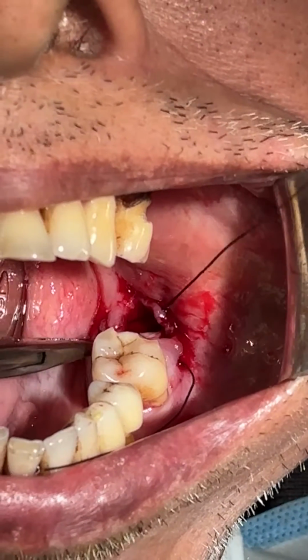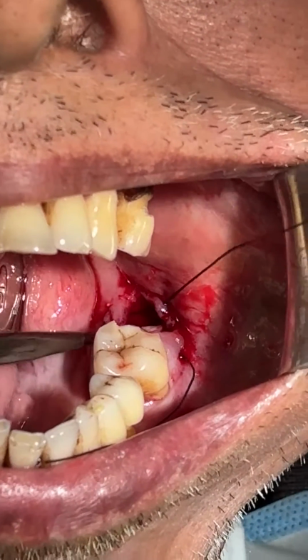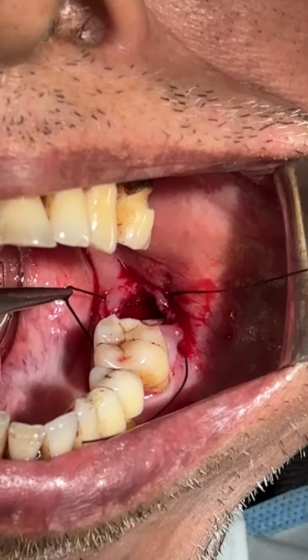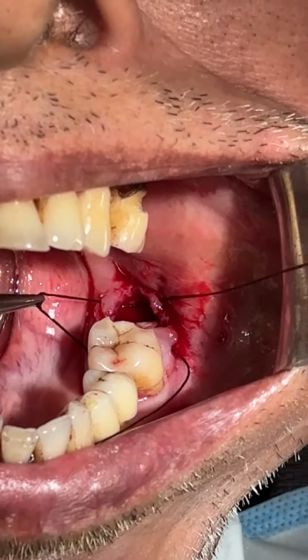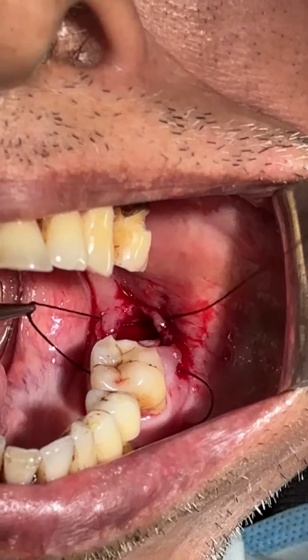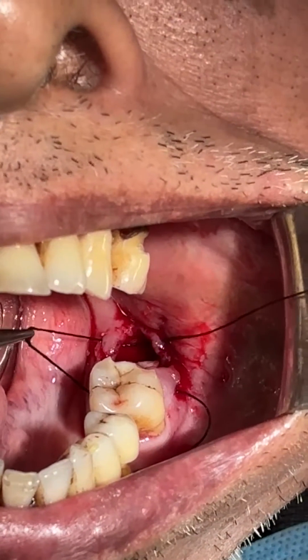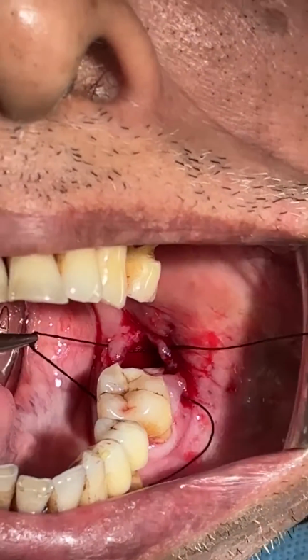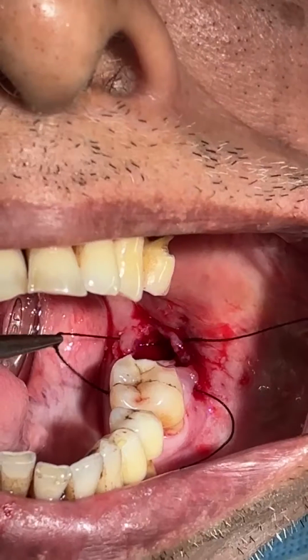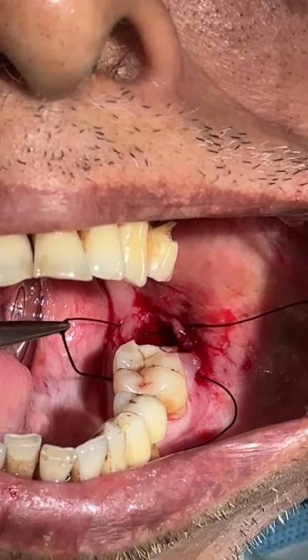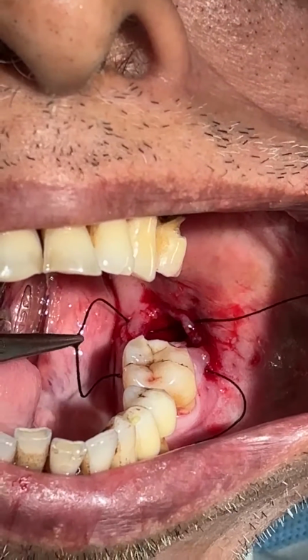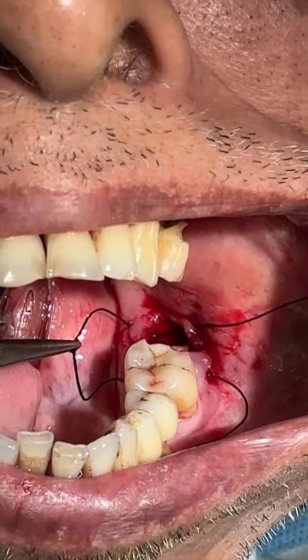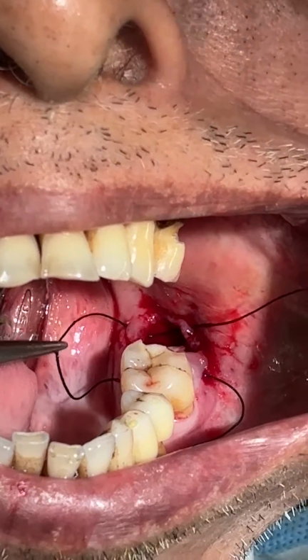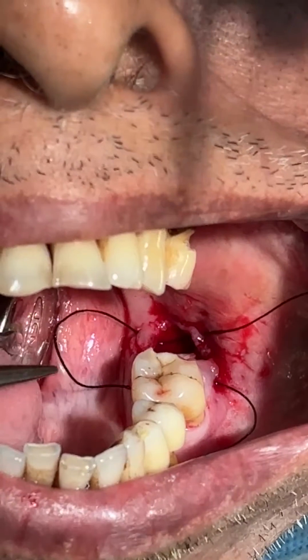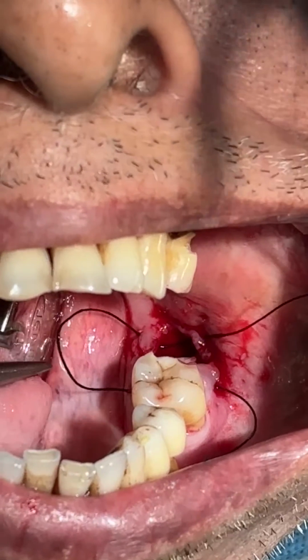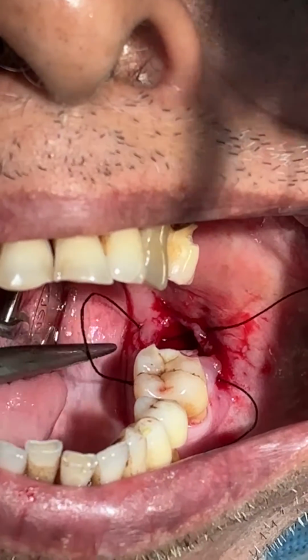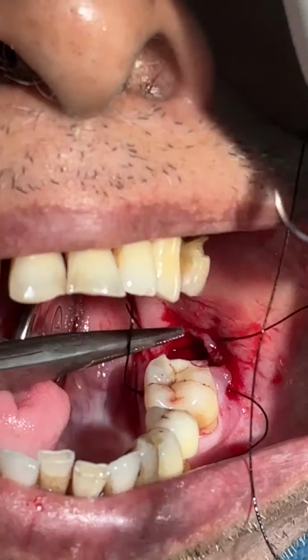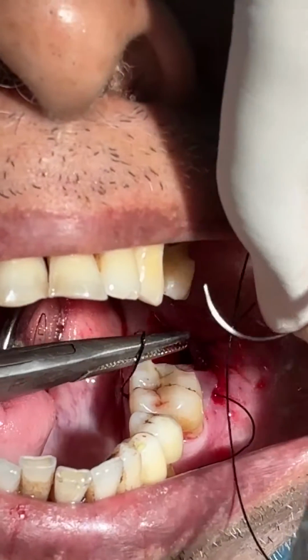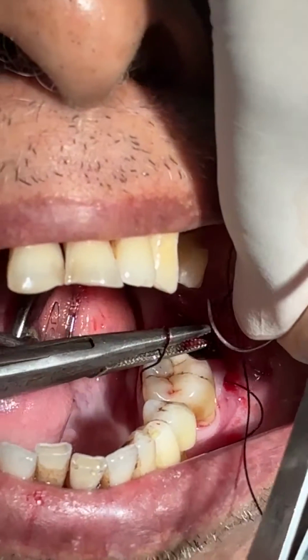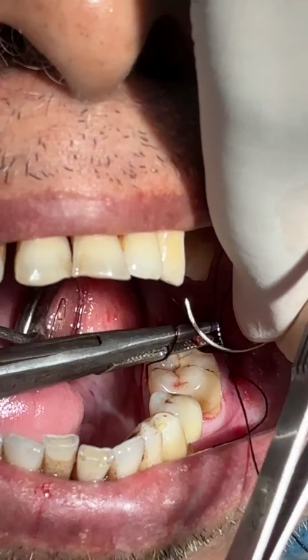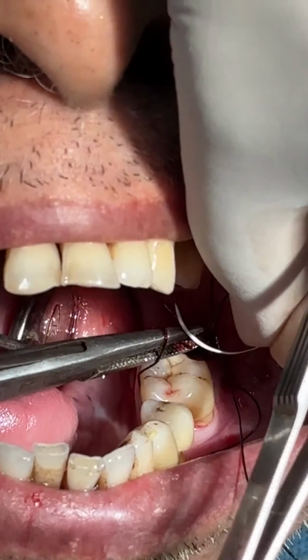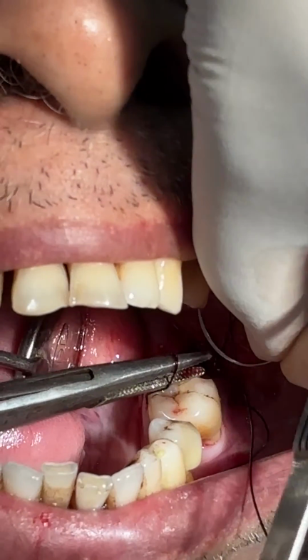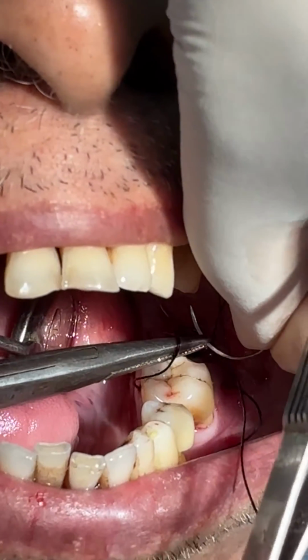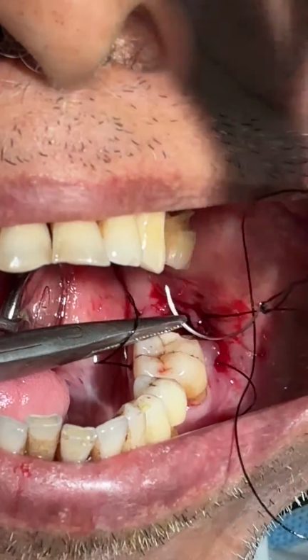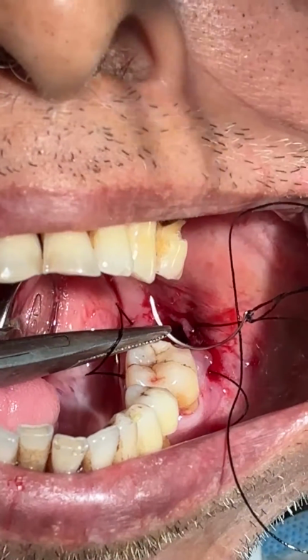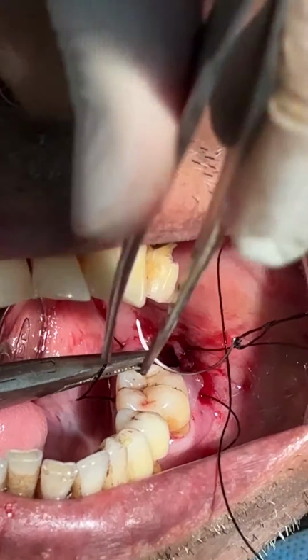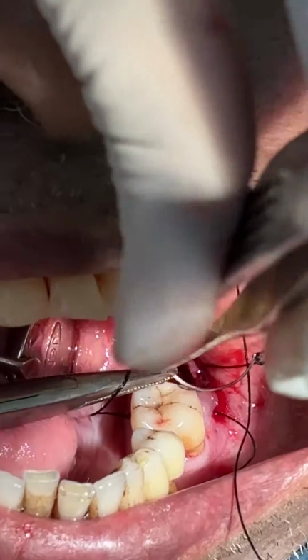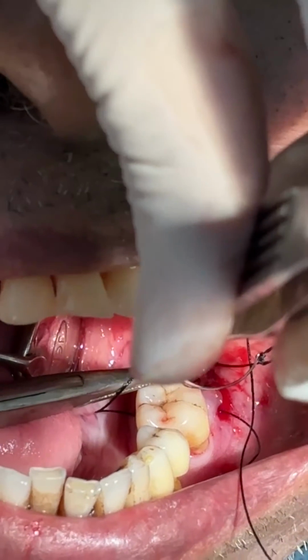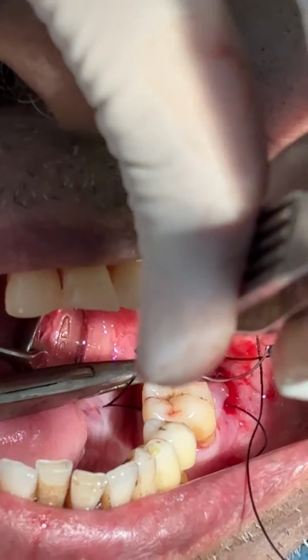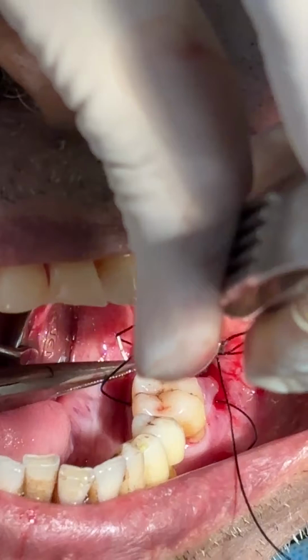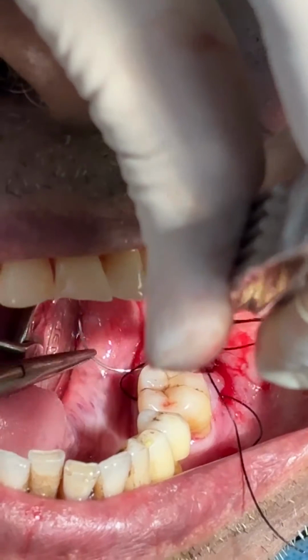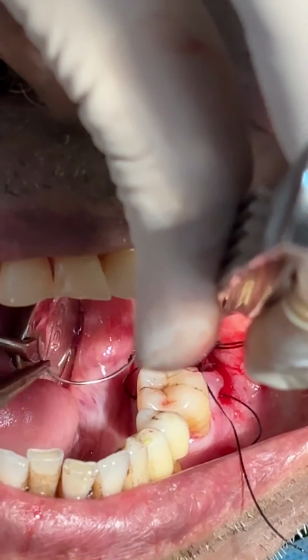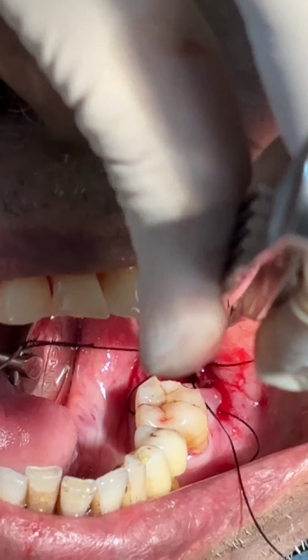Now pull this lingual area — this area, this area — and pass the needle from here, like this.